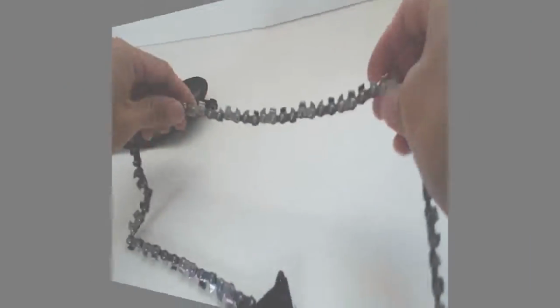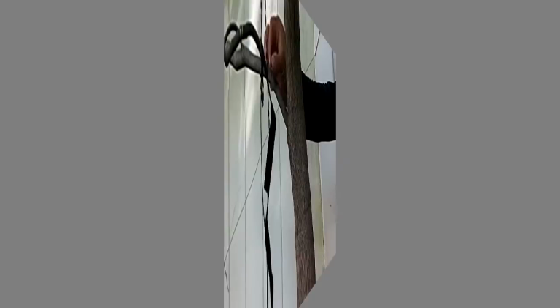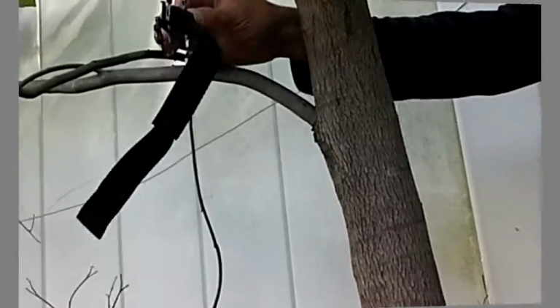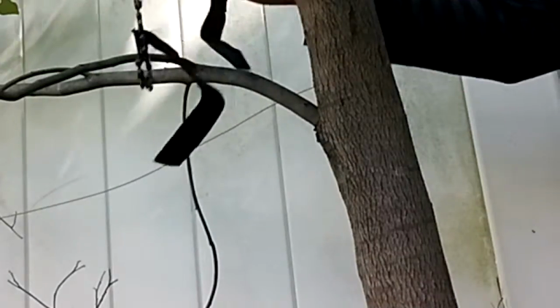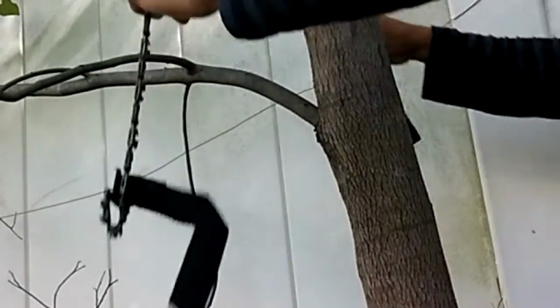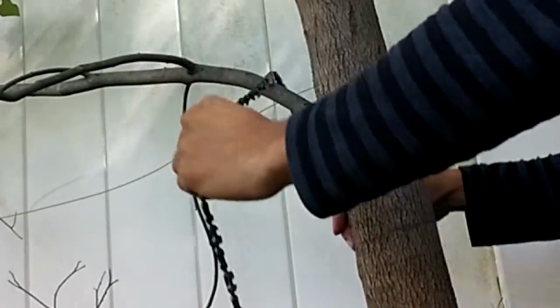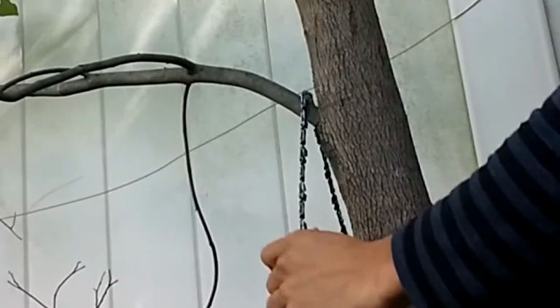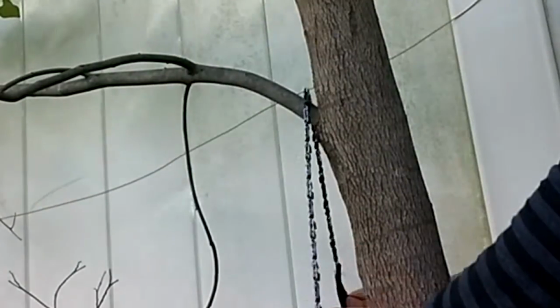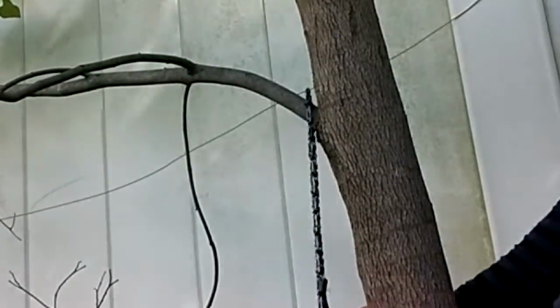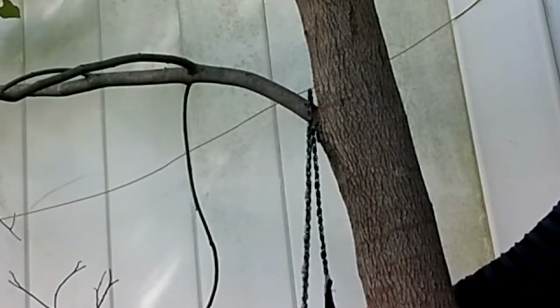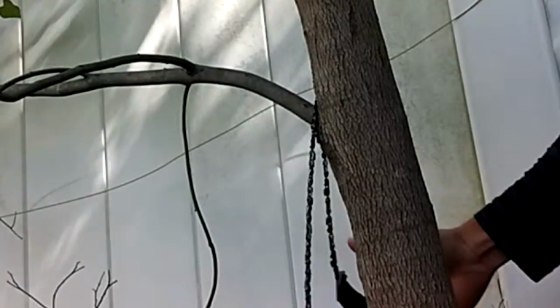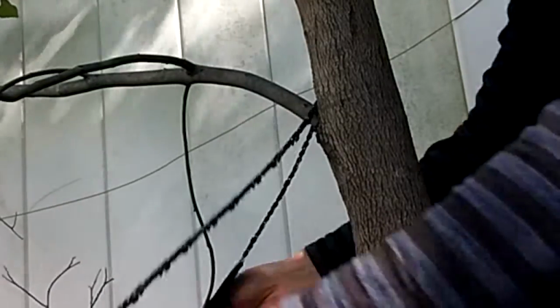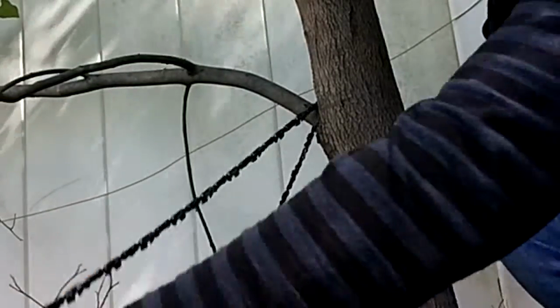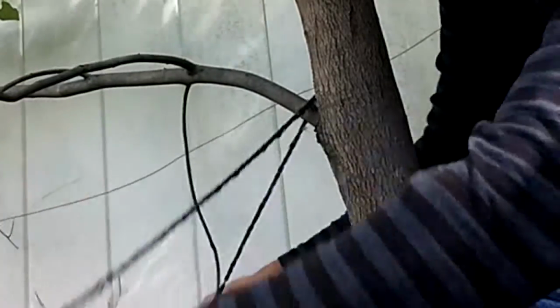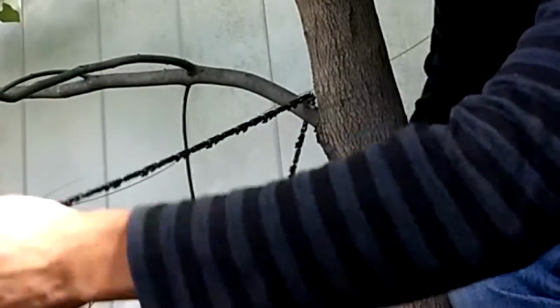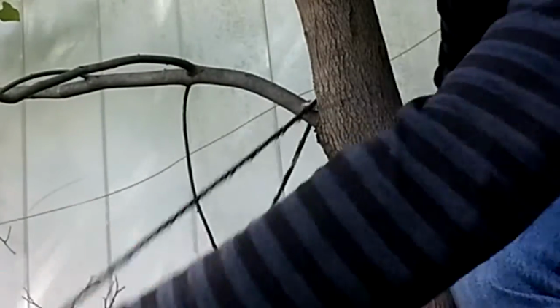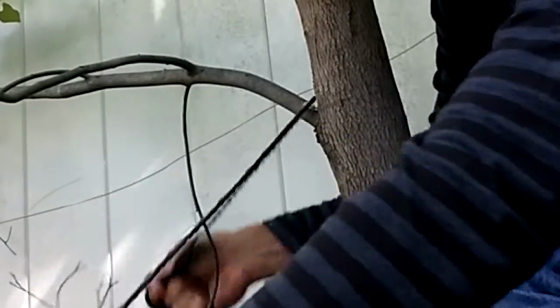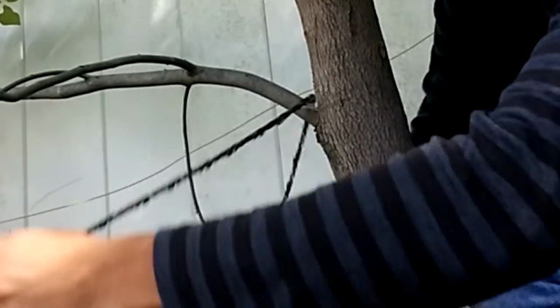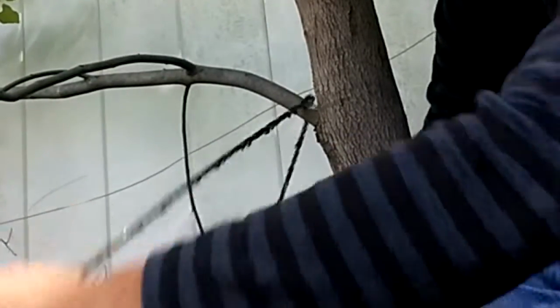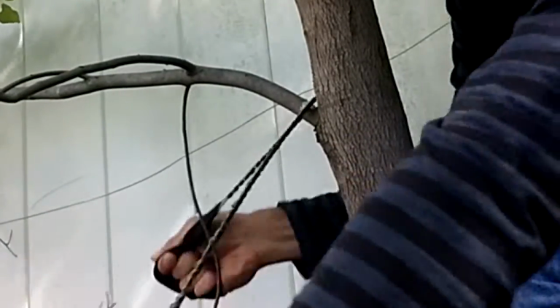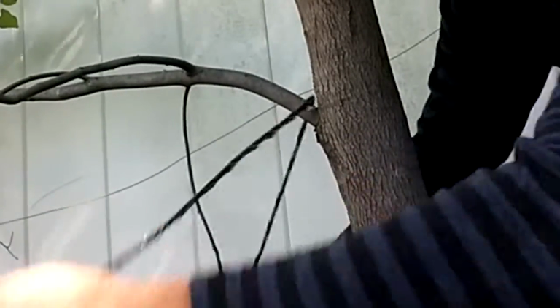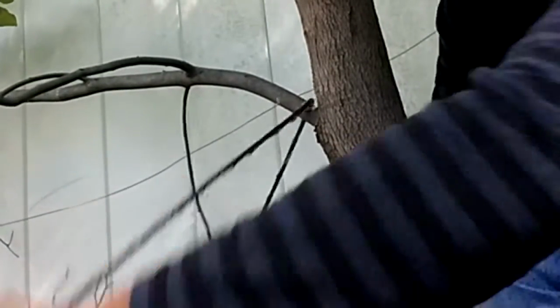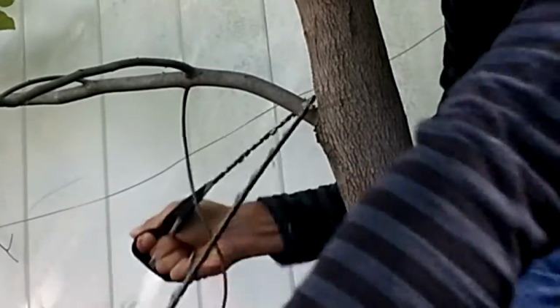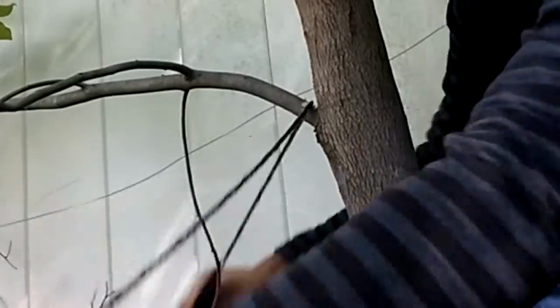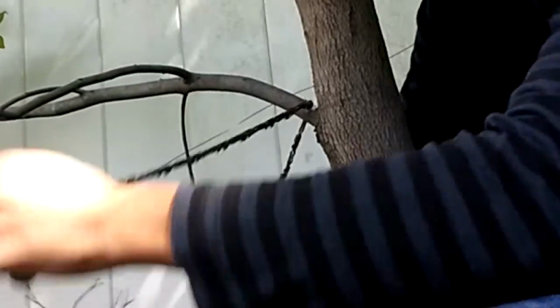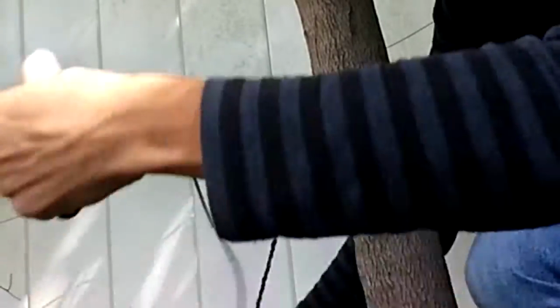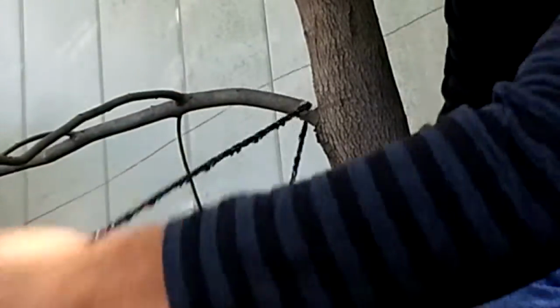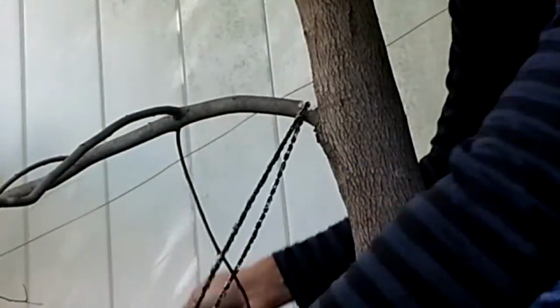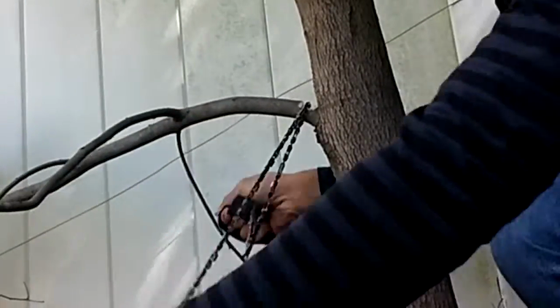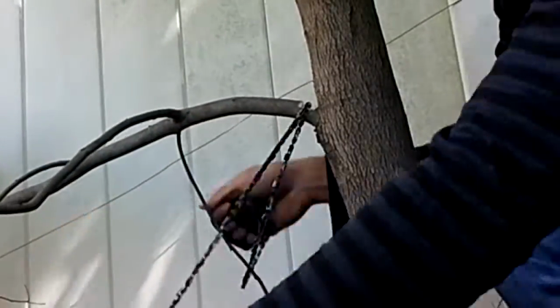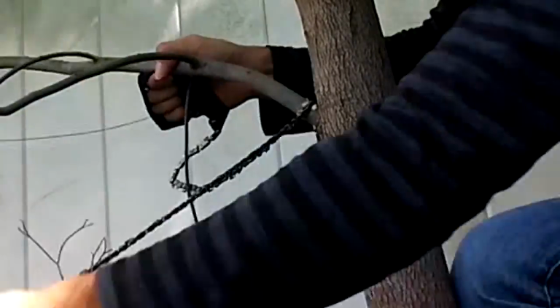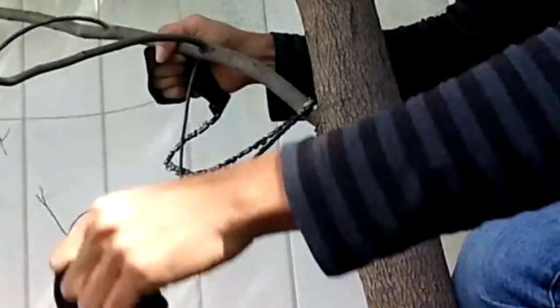It comes with an instruction sheet, but basically you loop the chain around what you want to cut and pull on each handle alternately to slide the blade along the branch or tree trunk. I was able to cut through a 1 inch branch in less than 30 seconds.